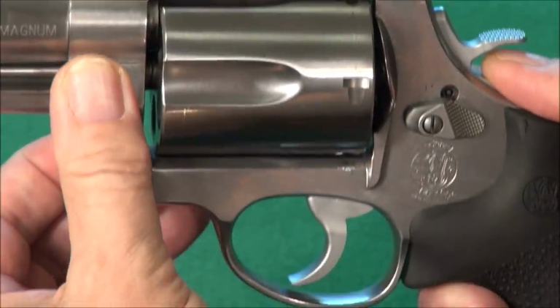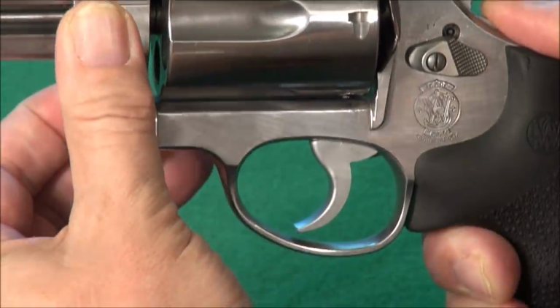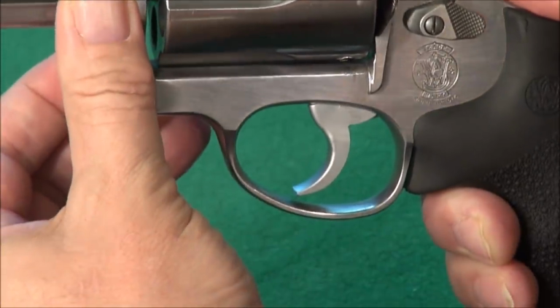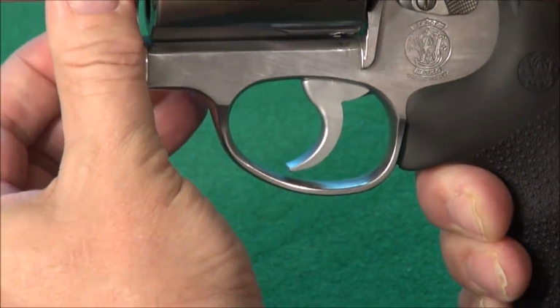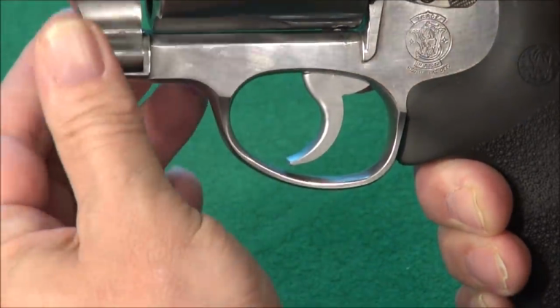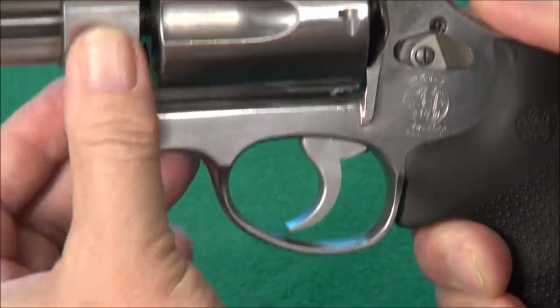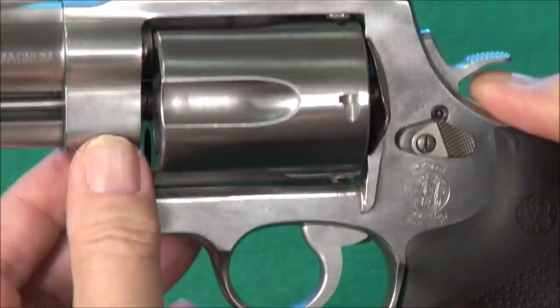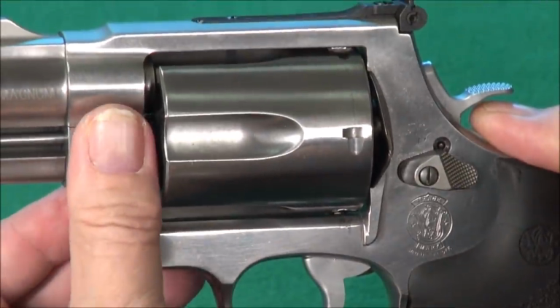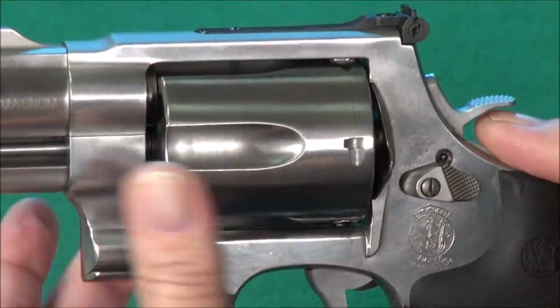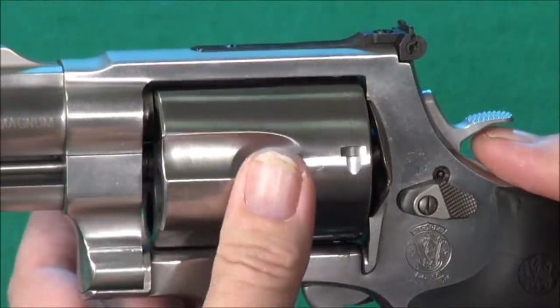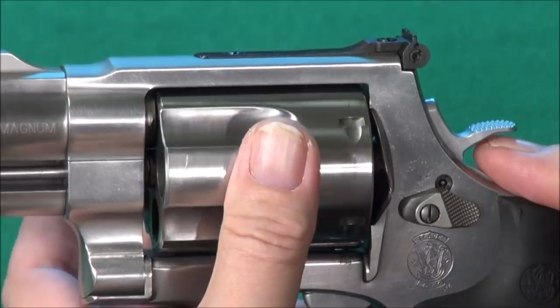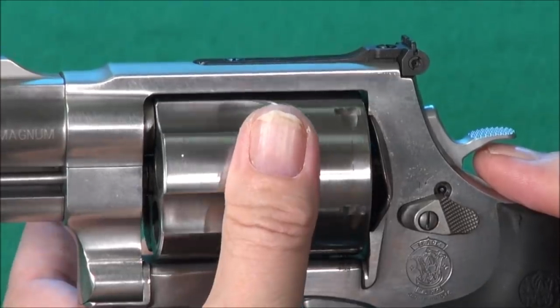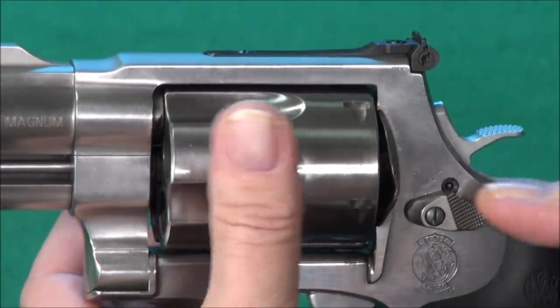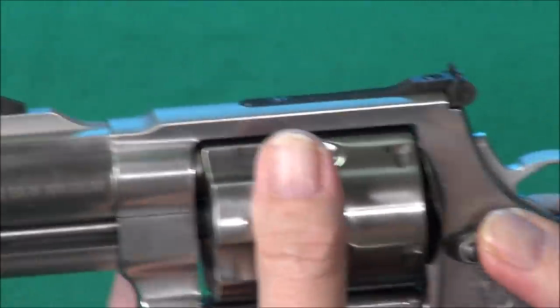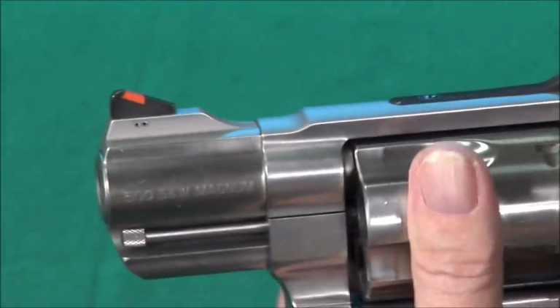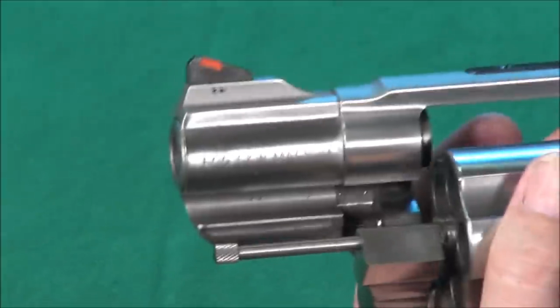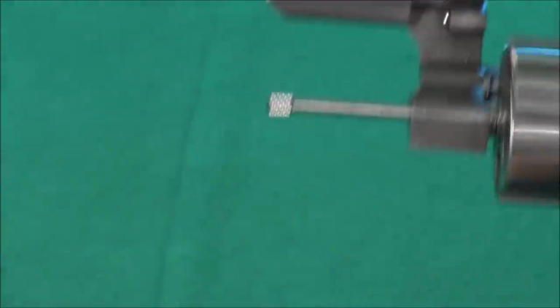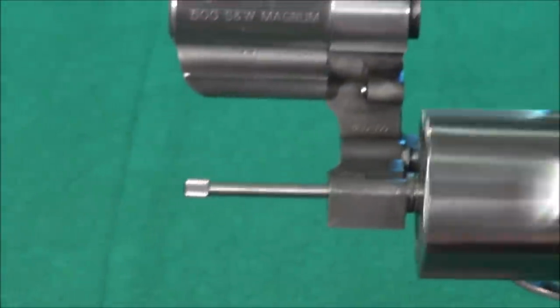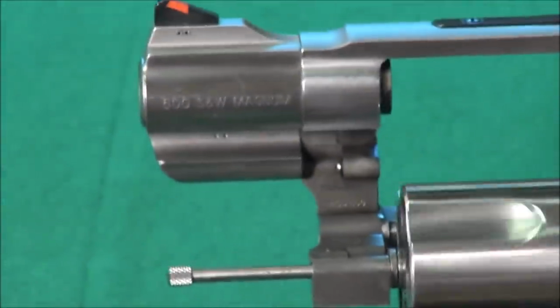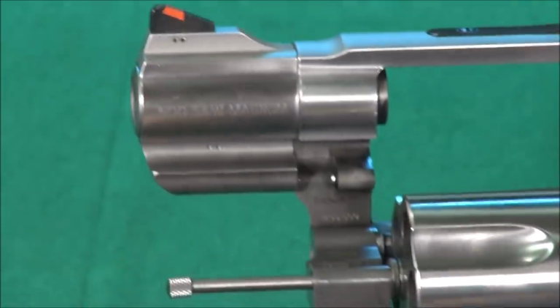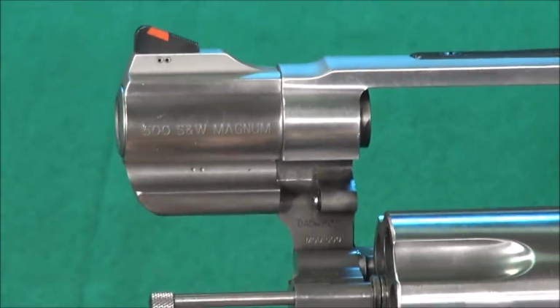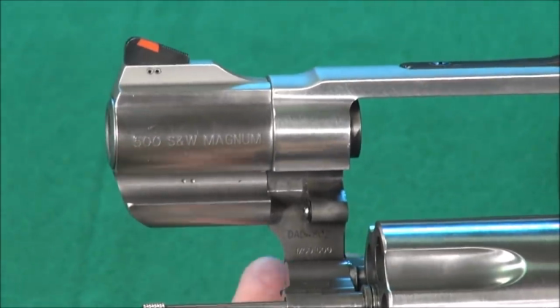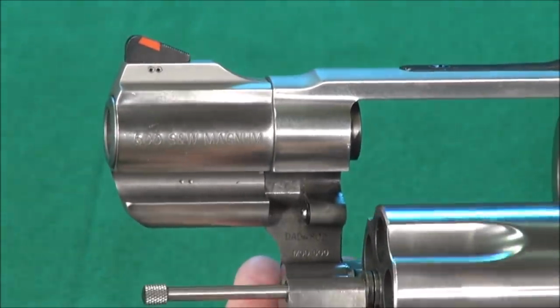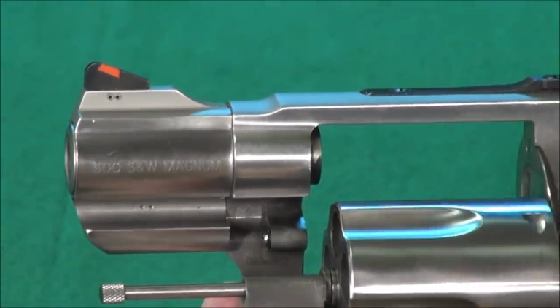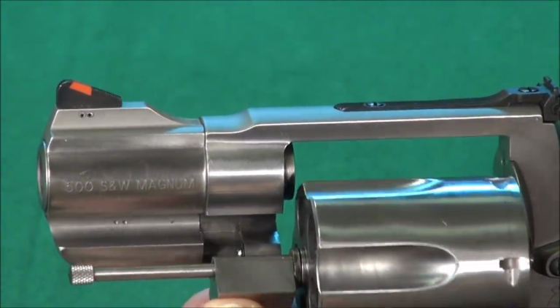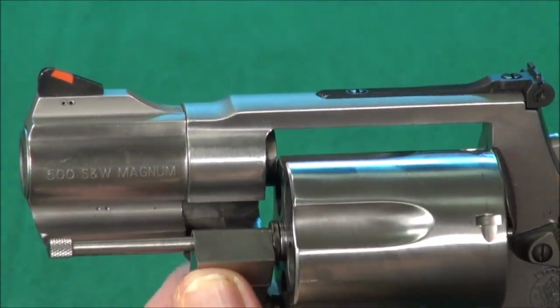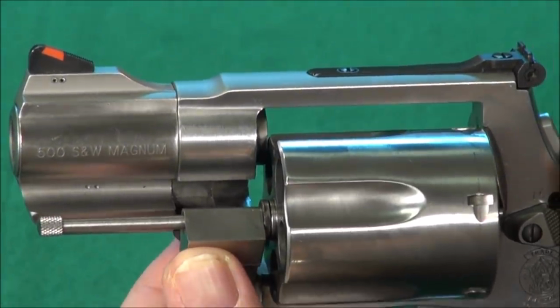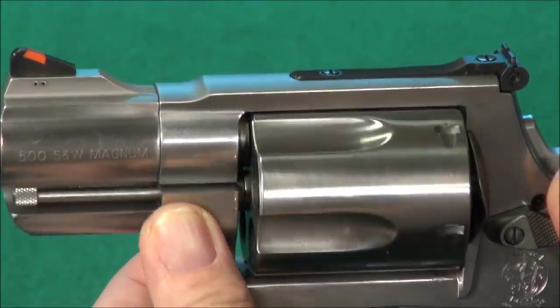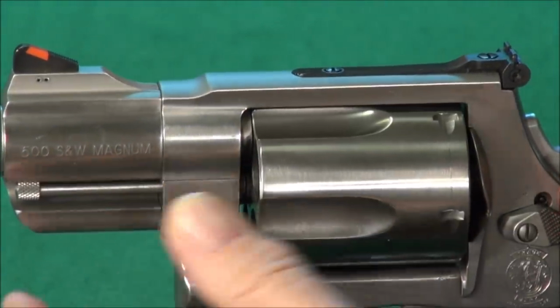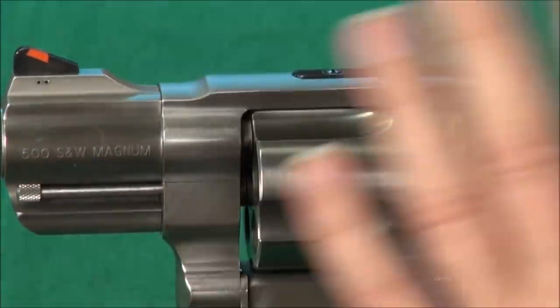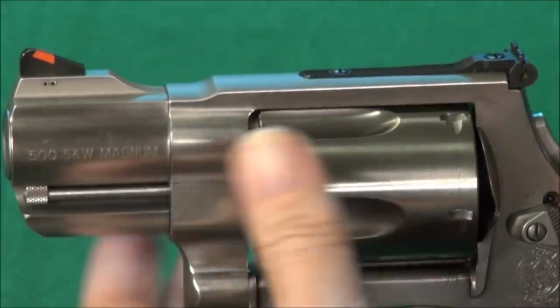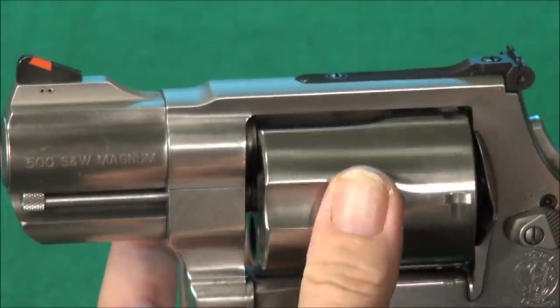When you close a revolver, you close it by what's called the crane right here, and then you click it shut. You'd never want to spin it and close it — that will keep it from getting out of timing.